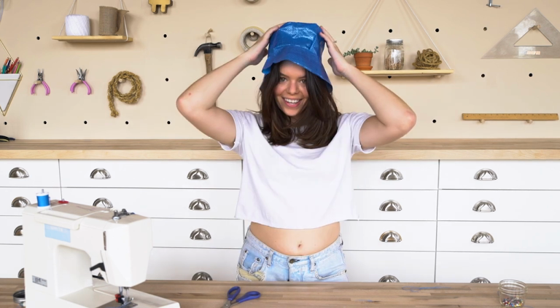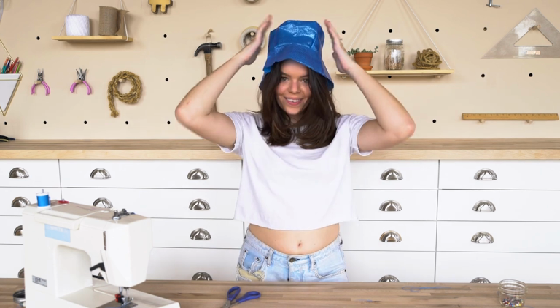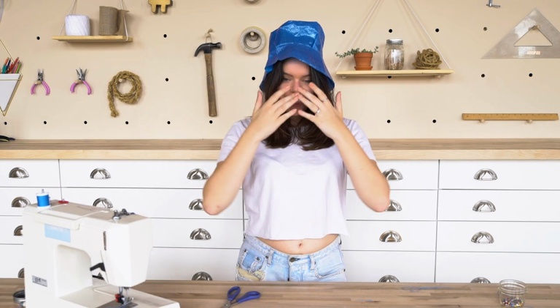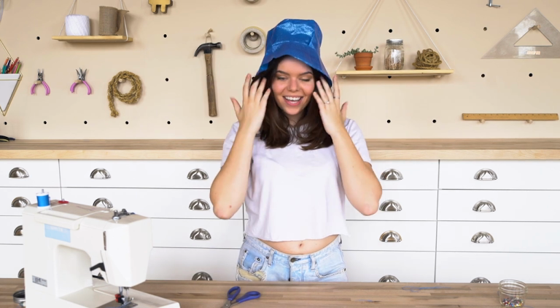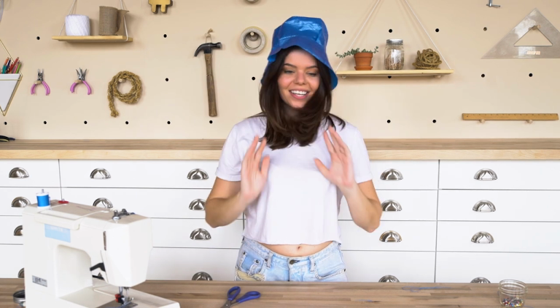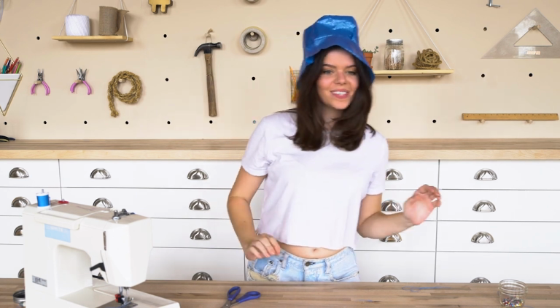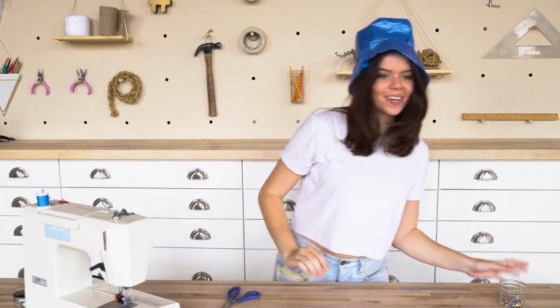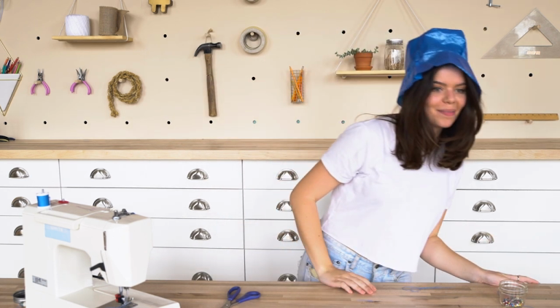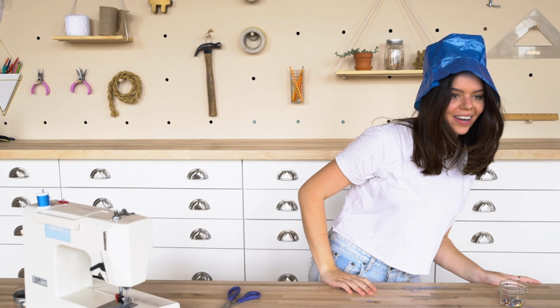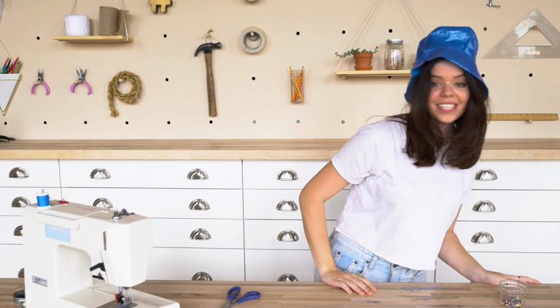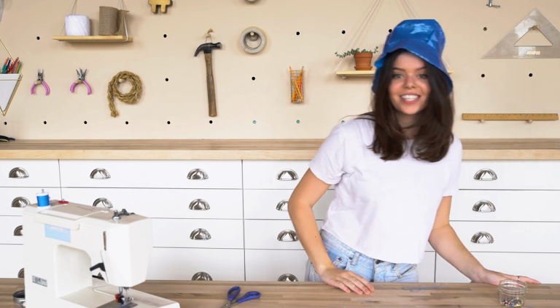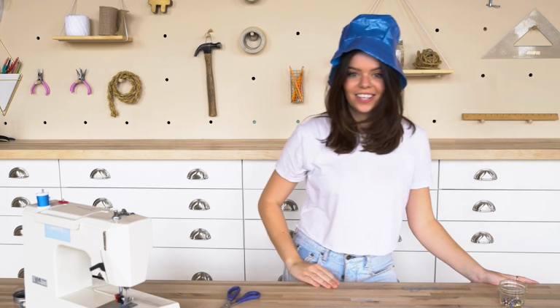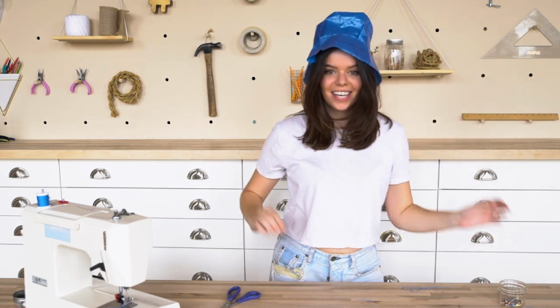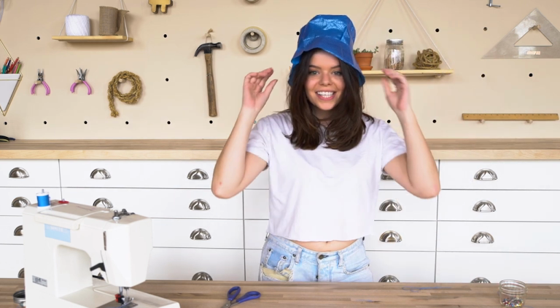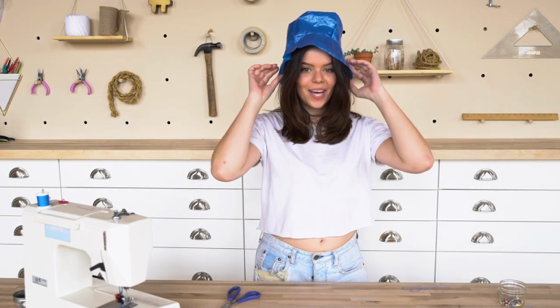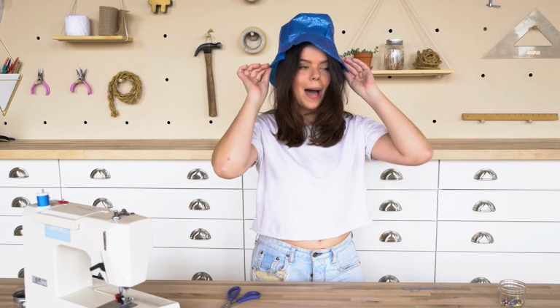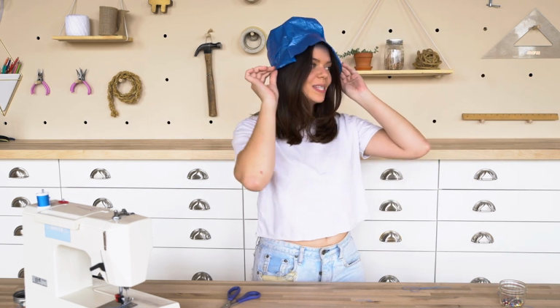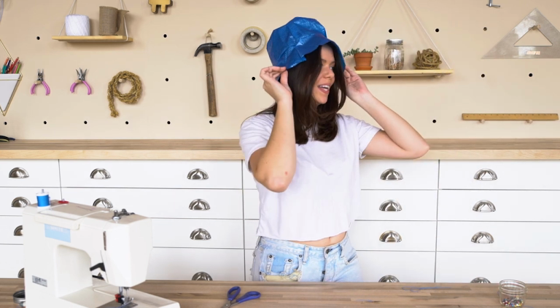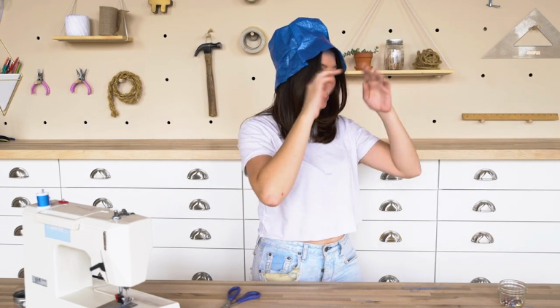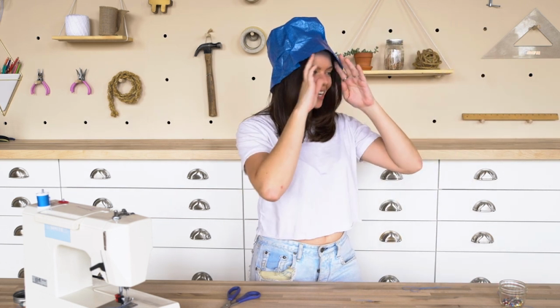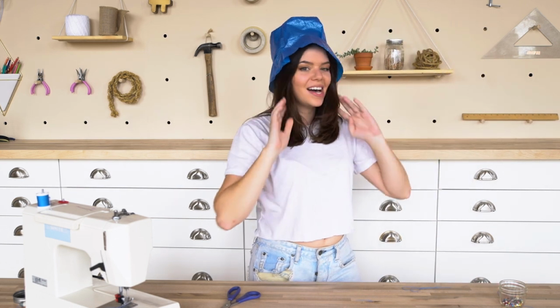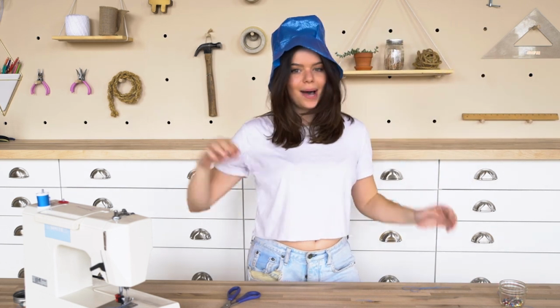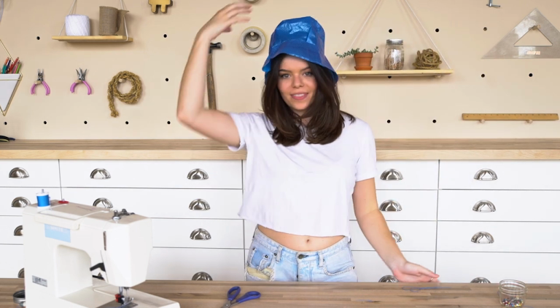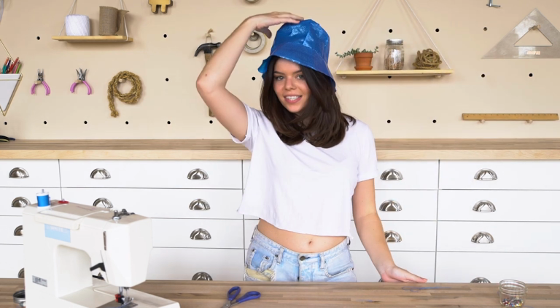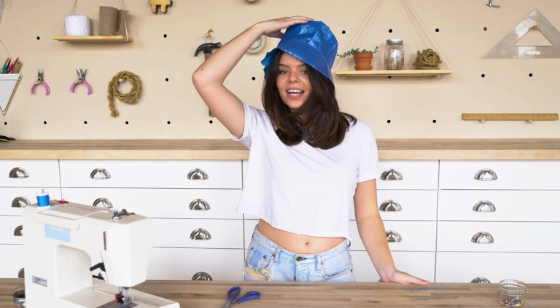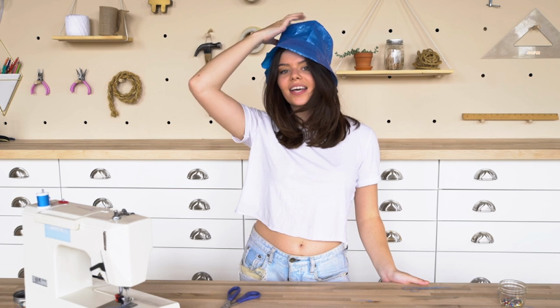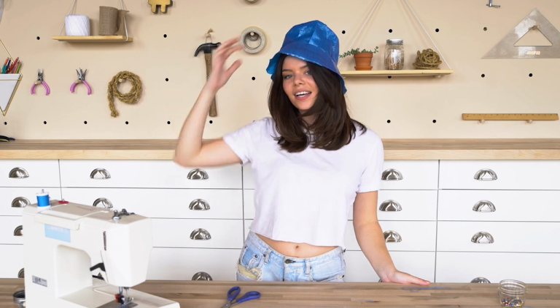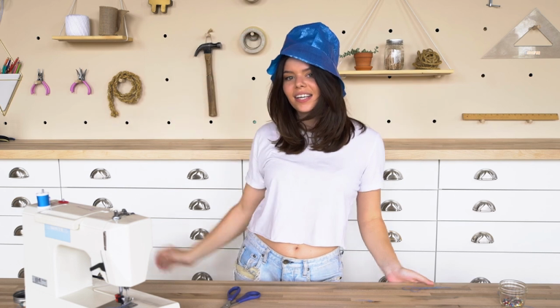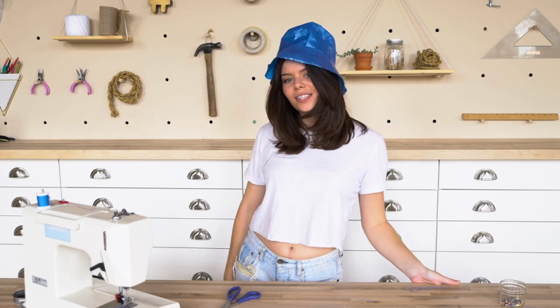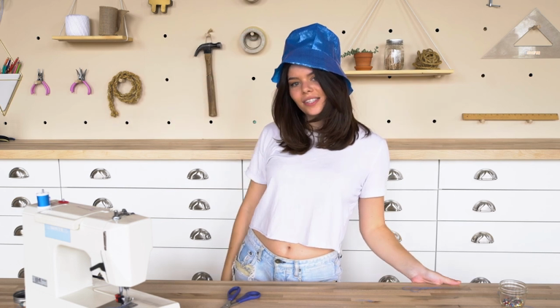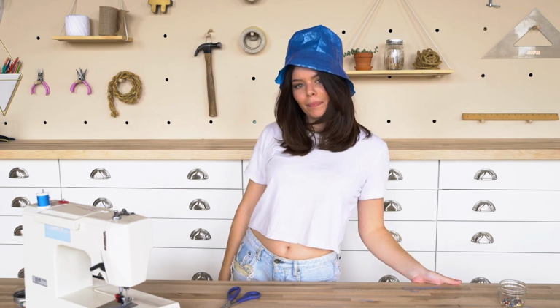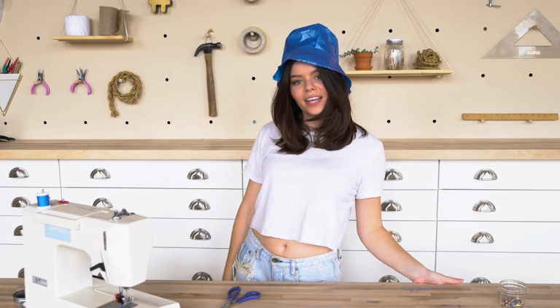What do we think? It's tall — it's like a top hat meets bucket hat. This is the IKEA top bucket.